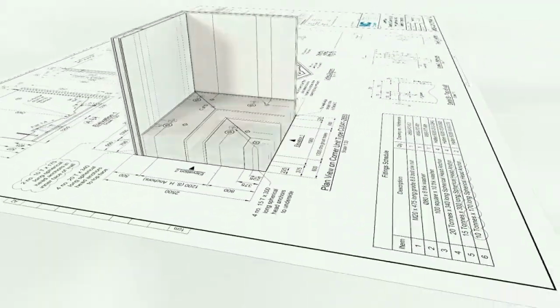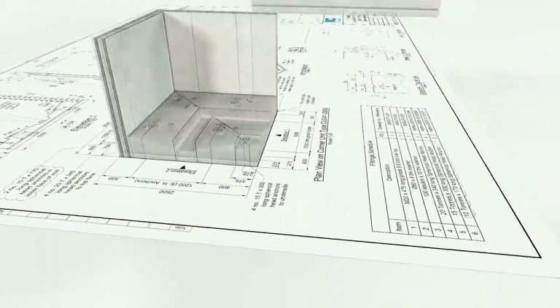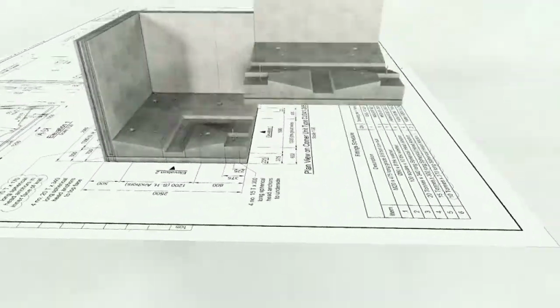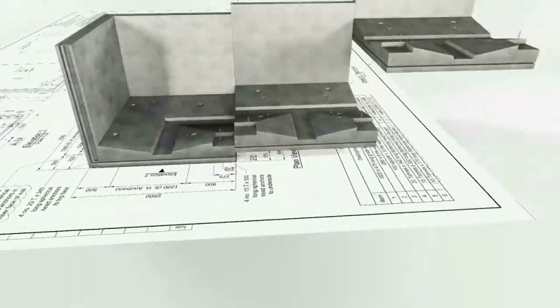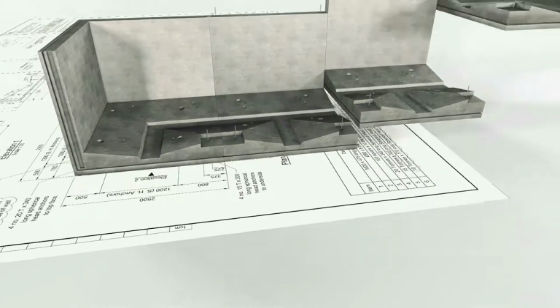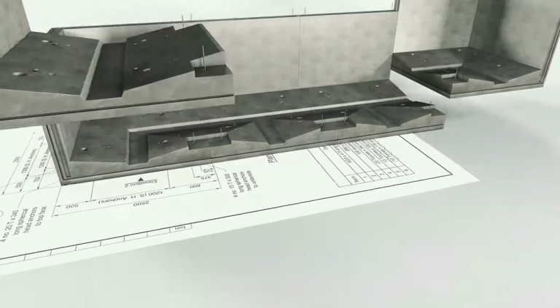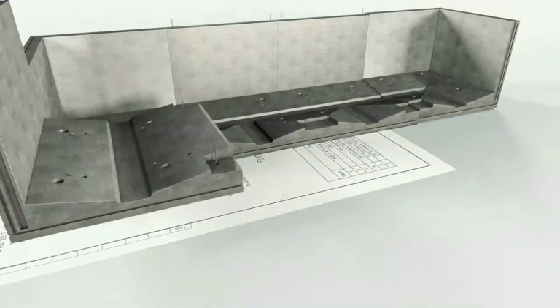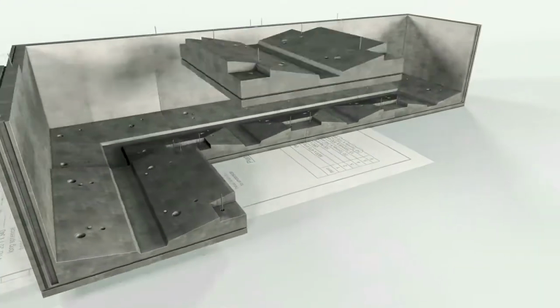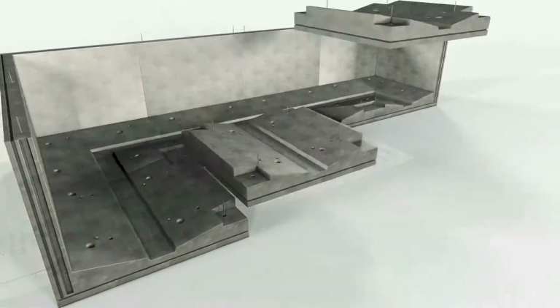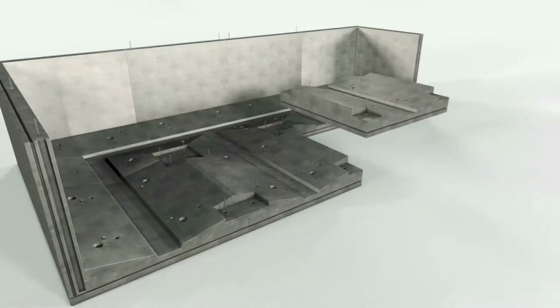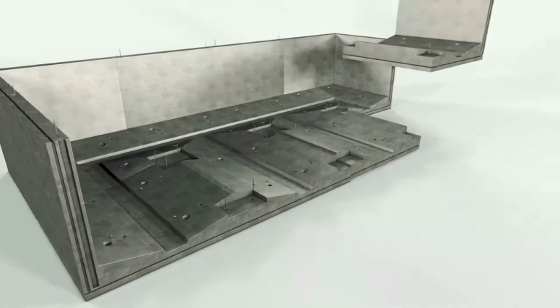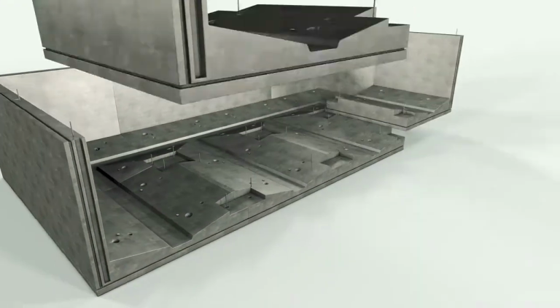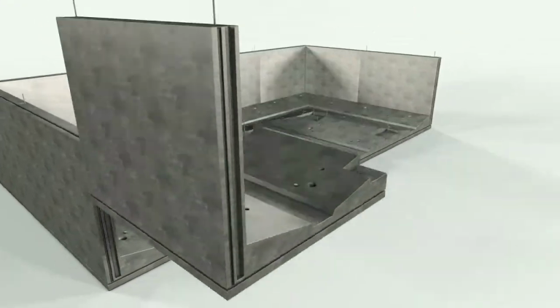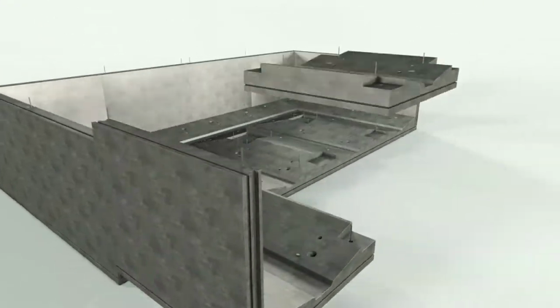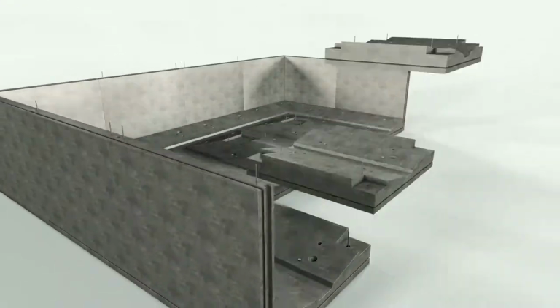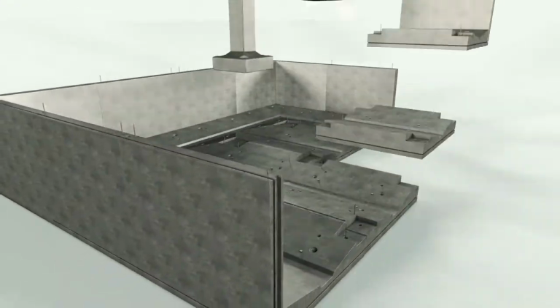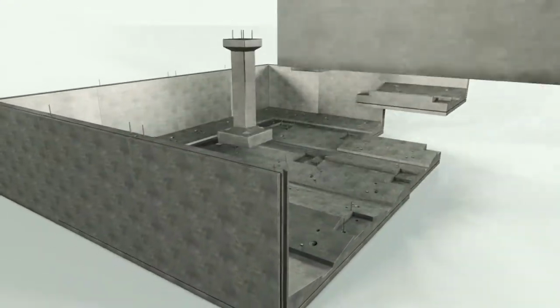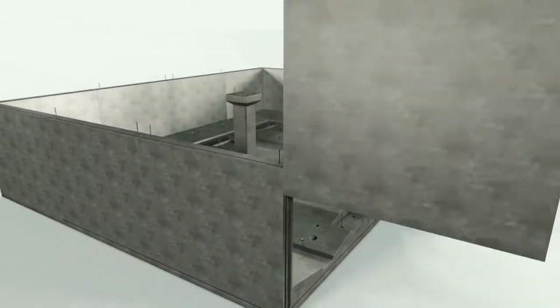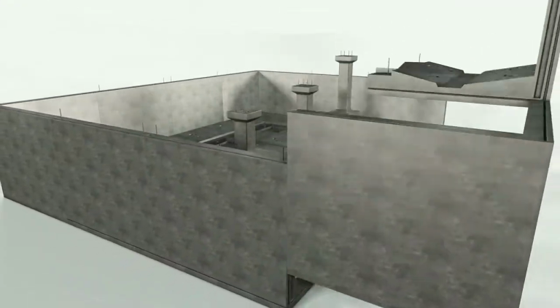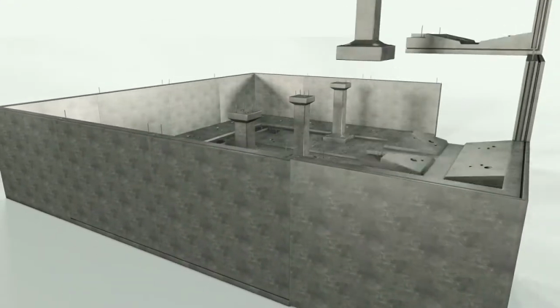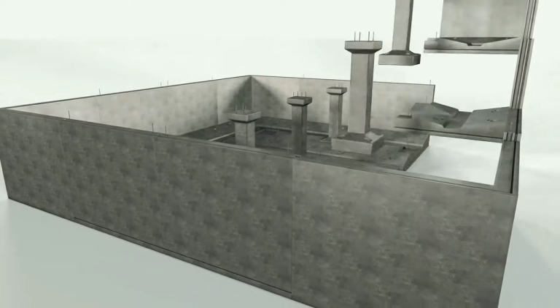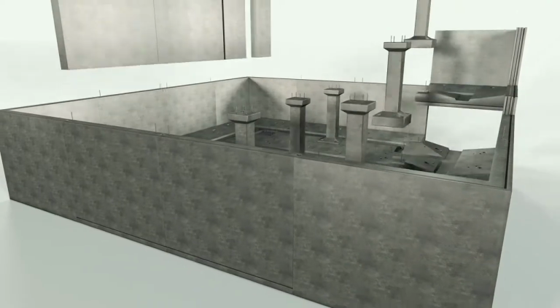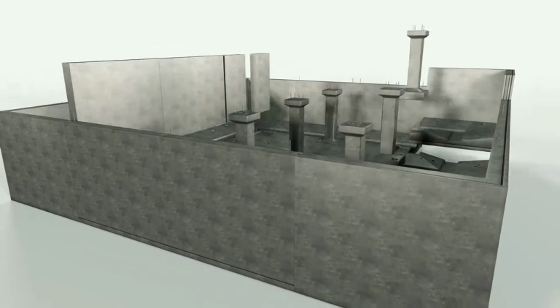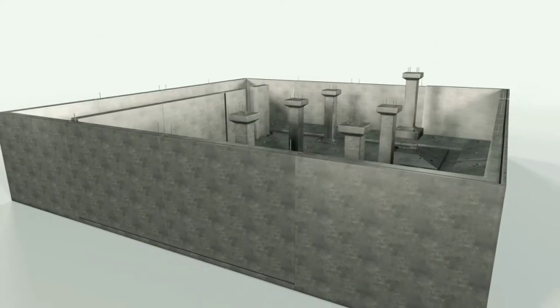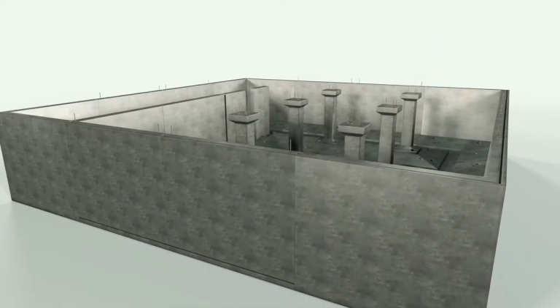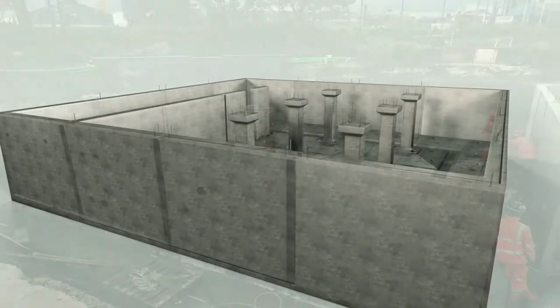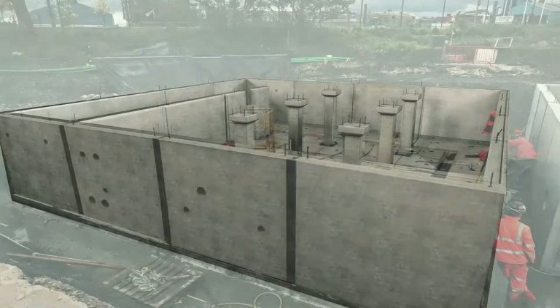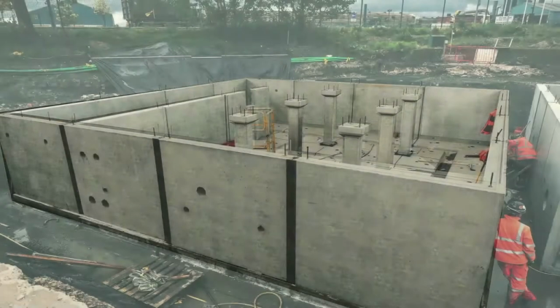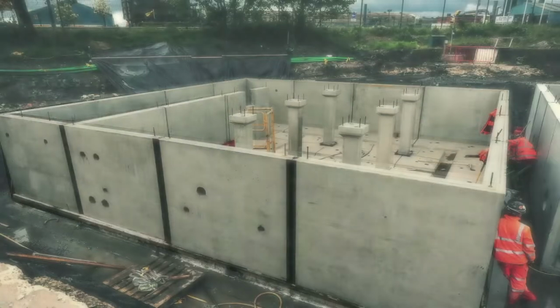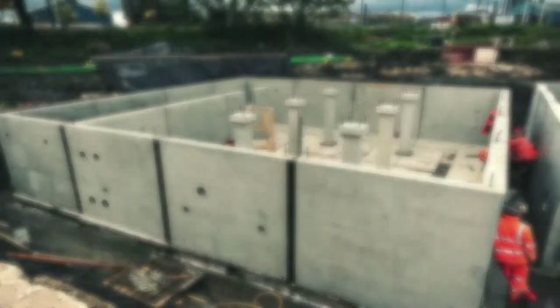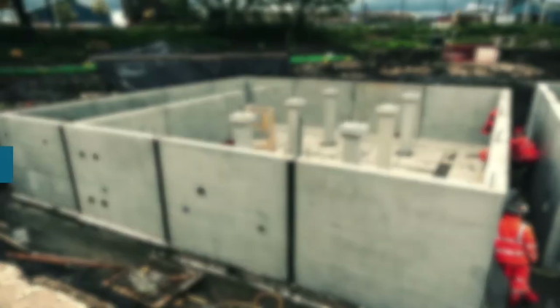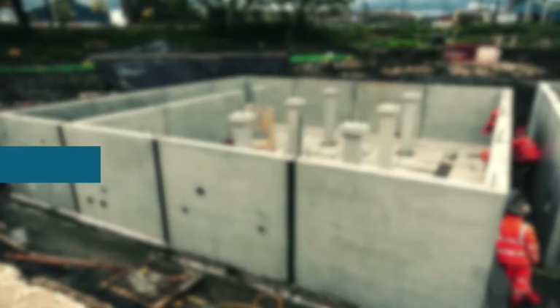We have a team of skilled engineers working closely with the client and contractor to ensure optimum efficiencies are achieved throughout design and during construction.